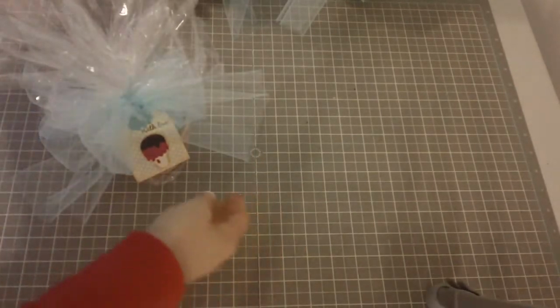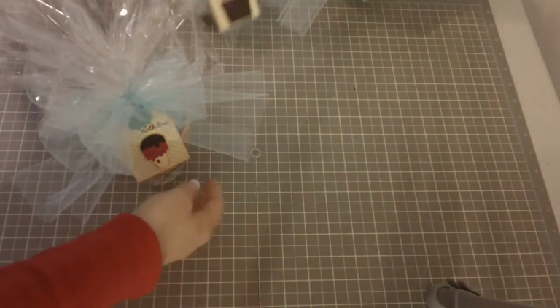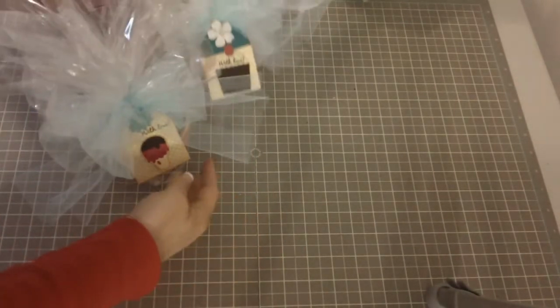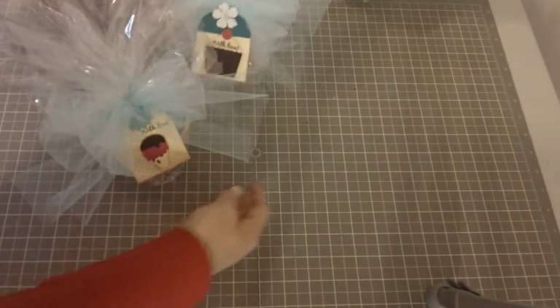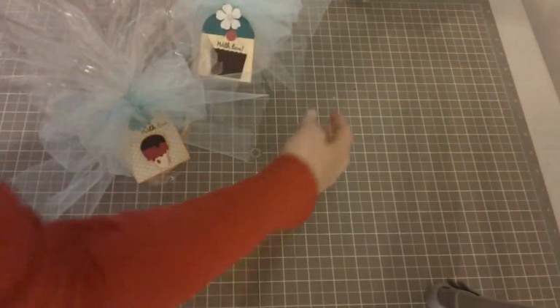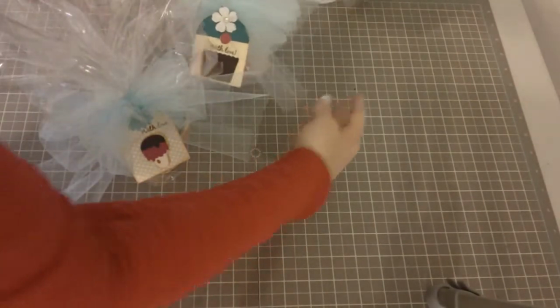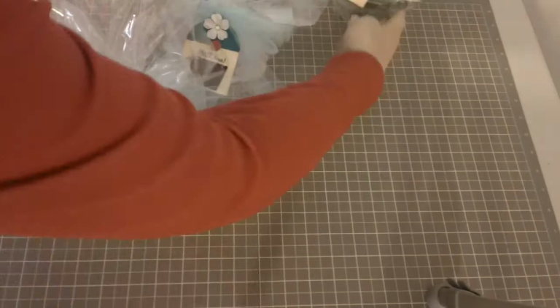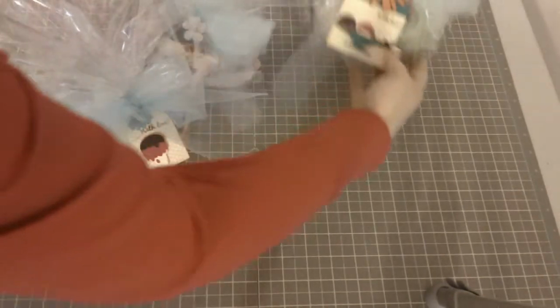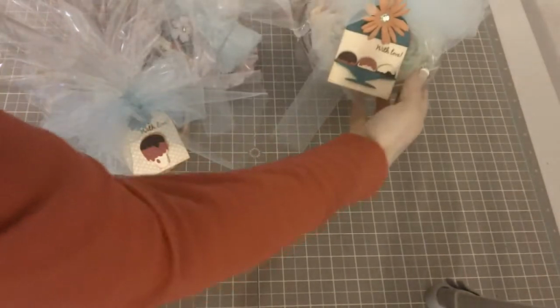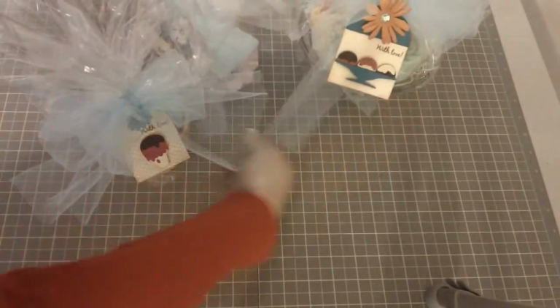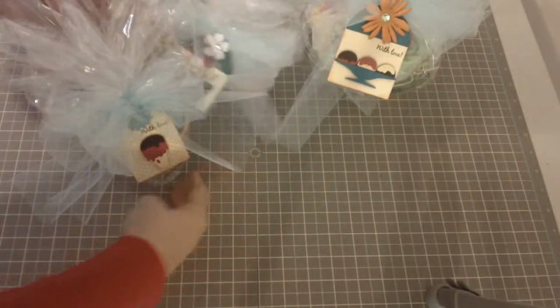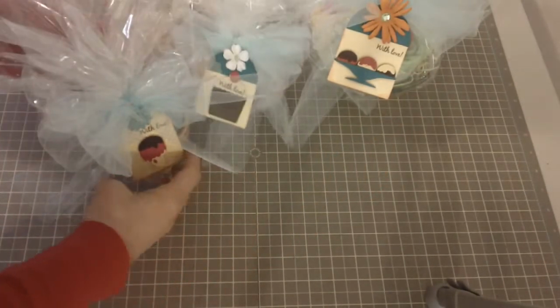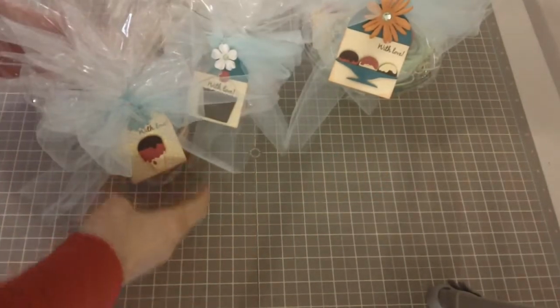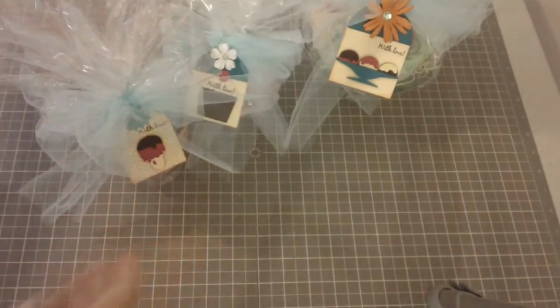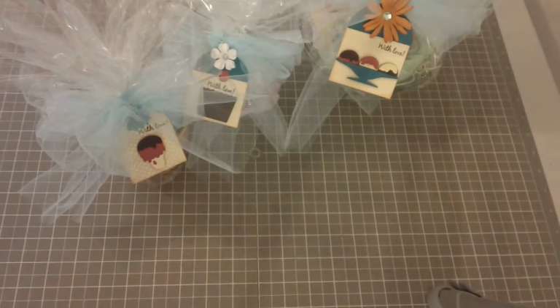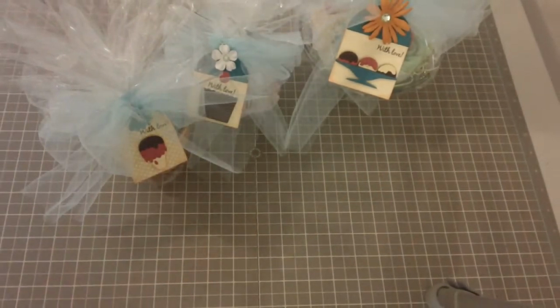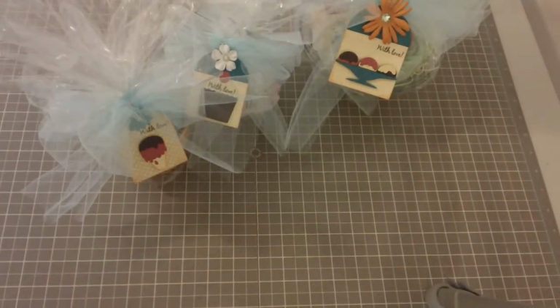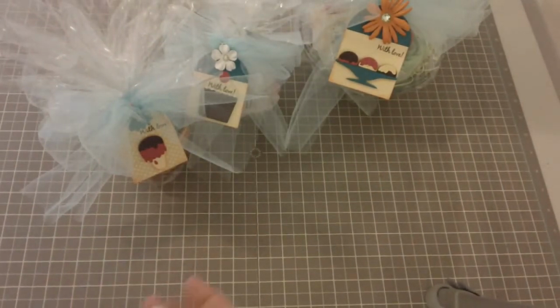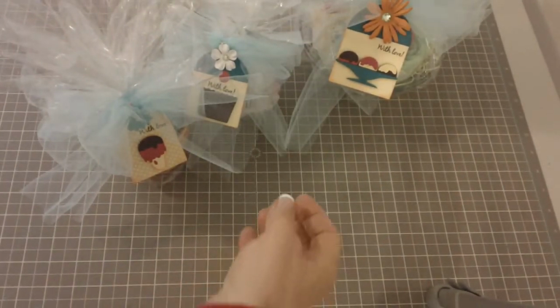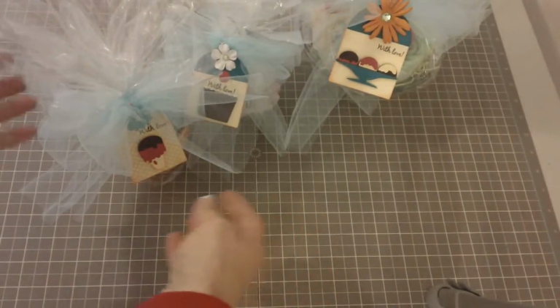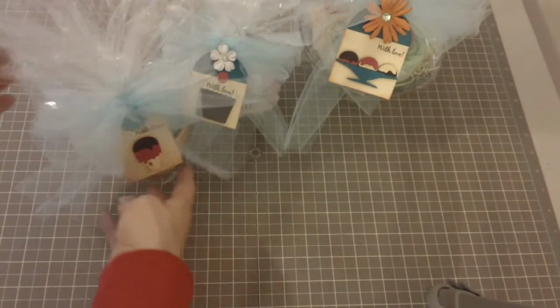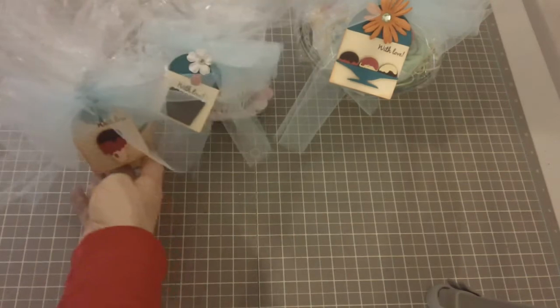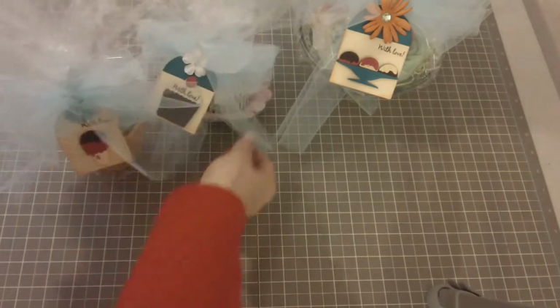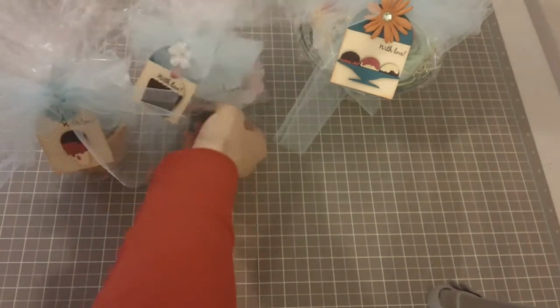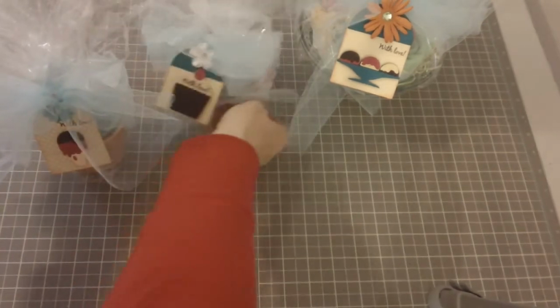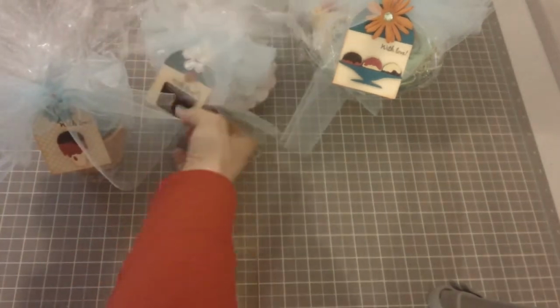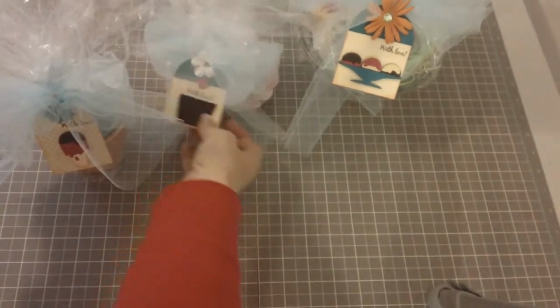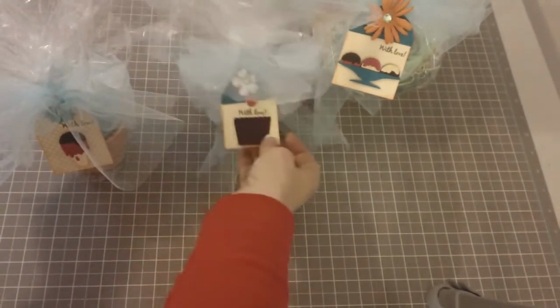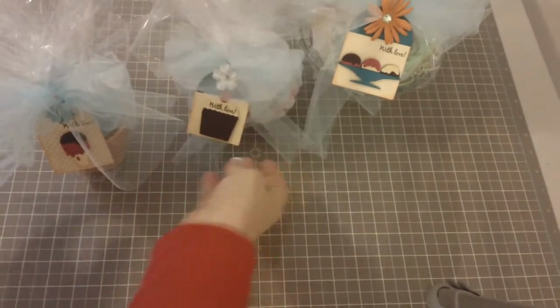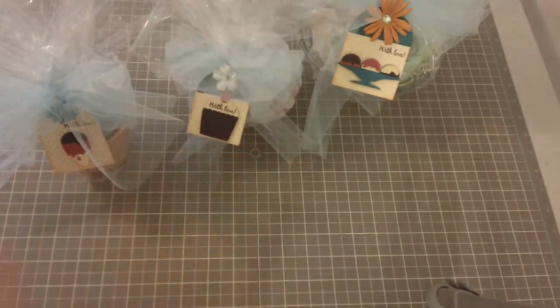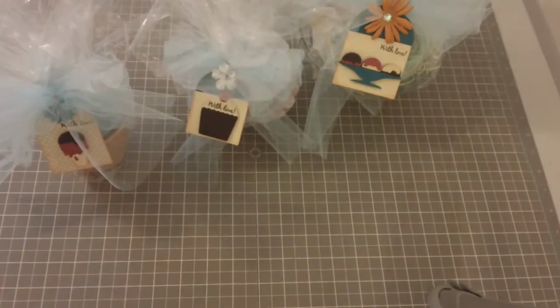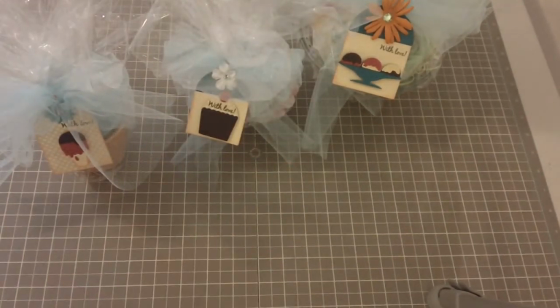So there are my three little tags and three little presents that I'm going to be giving to my sister-in-law who's expecting her third boy. I hope you guys enjoy it and are having a fabulous day — take care everybody, bye bye!